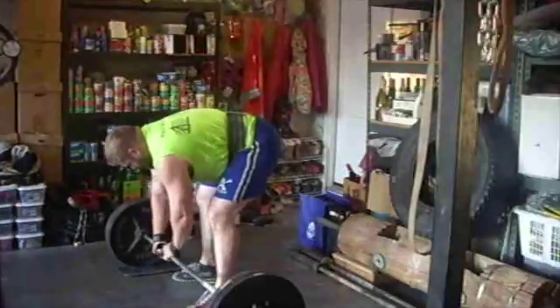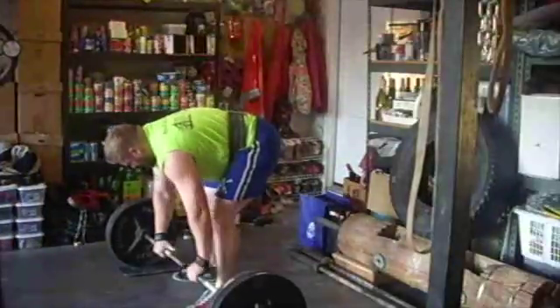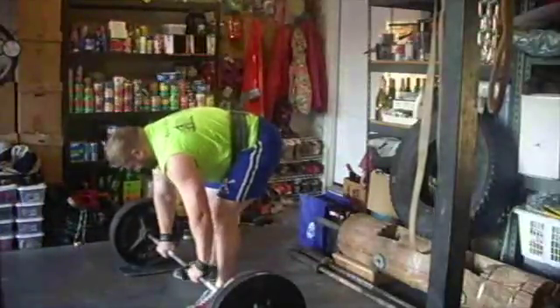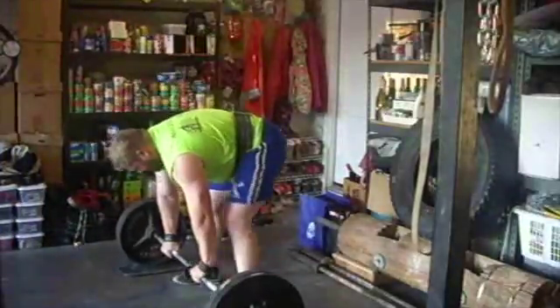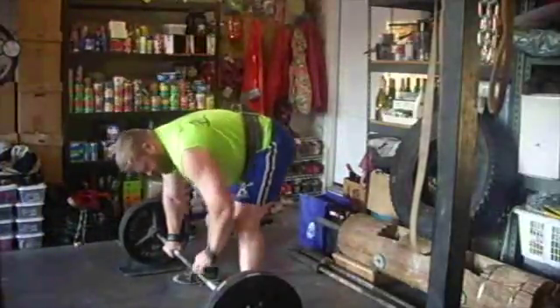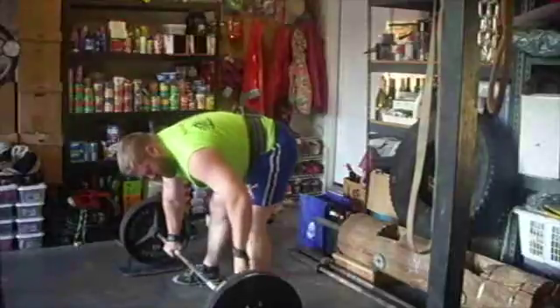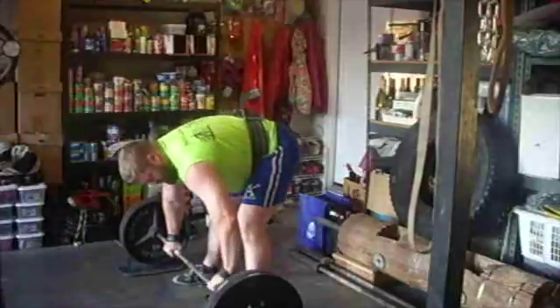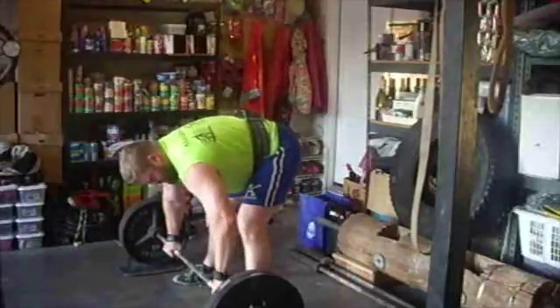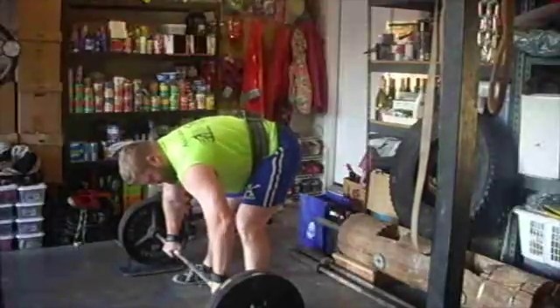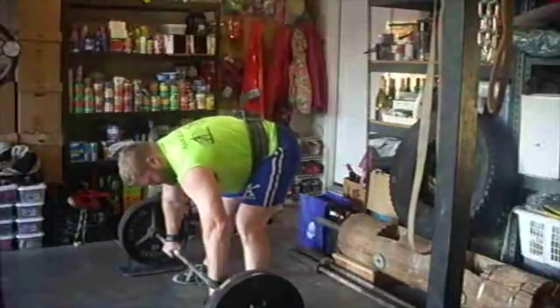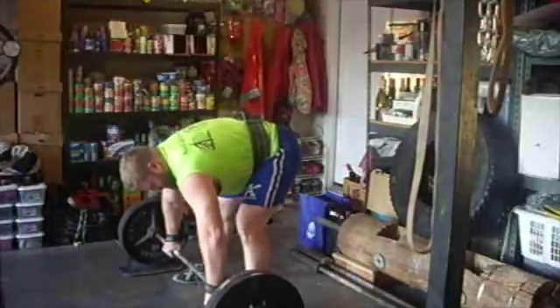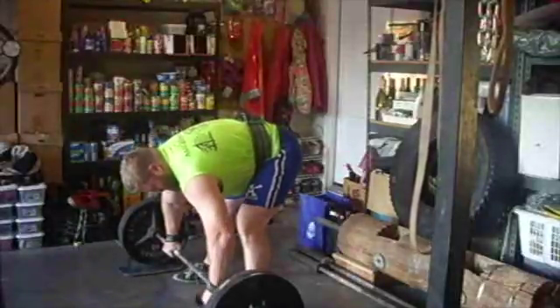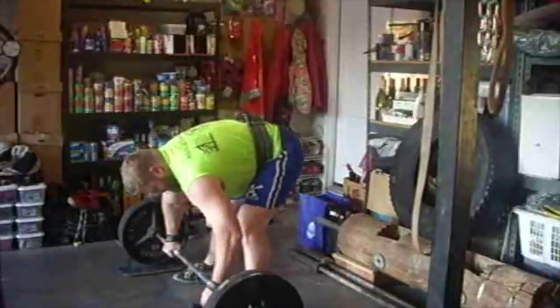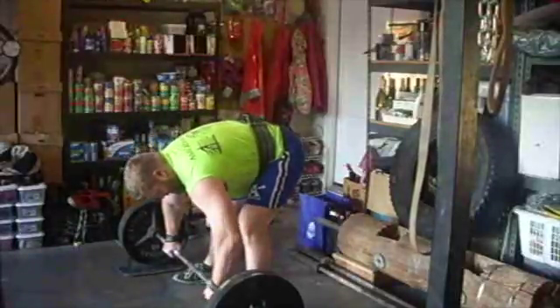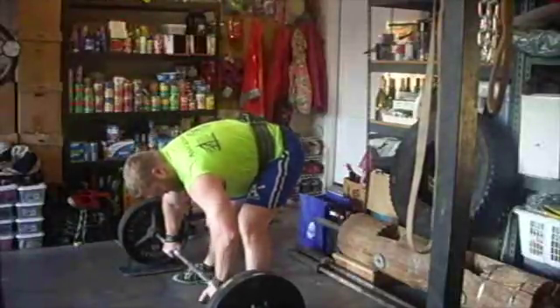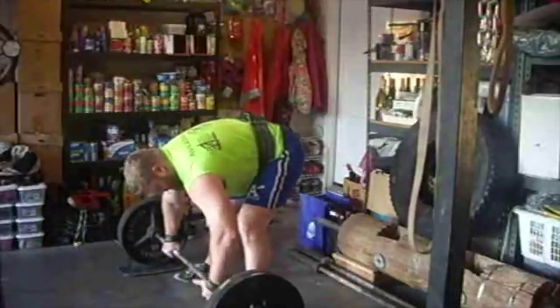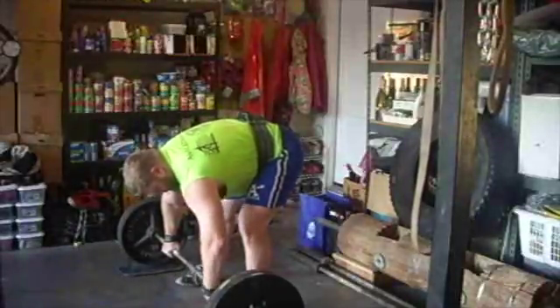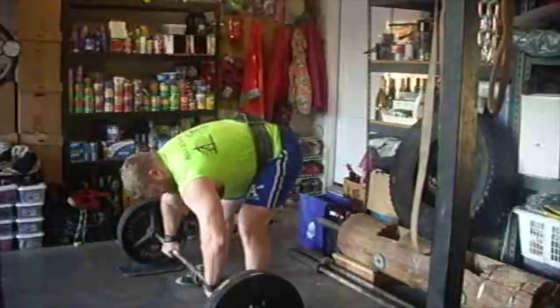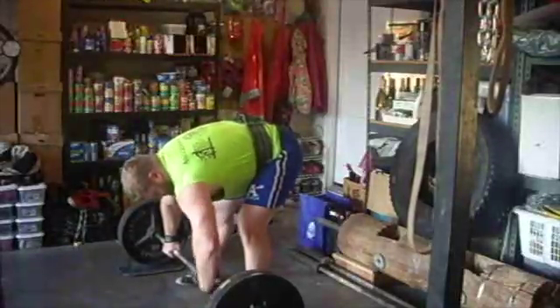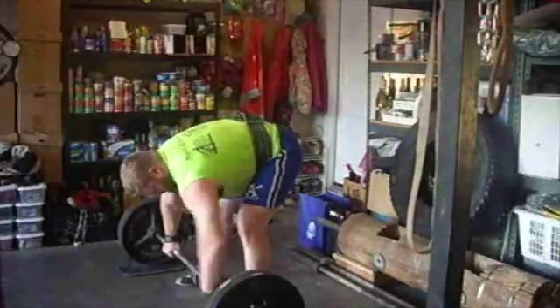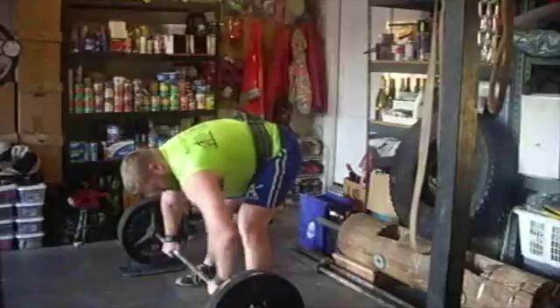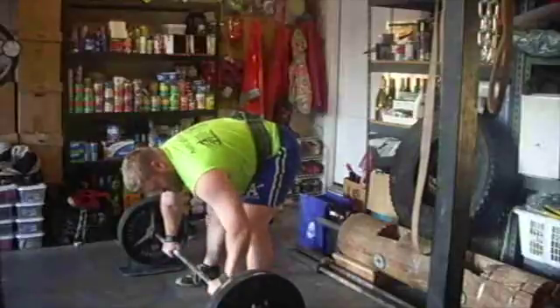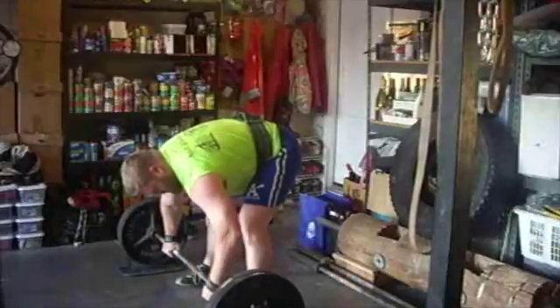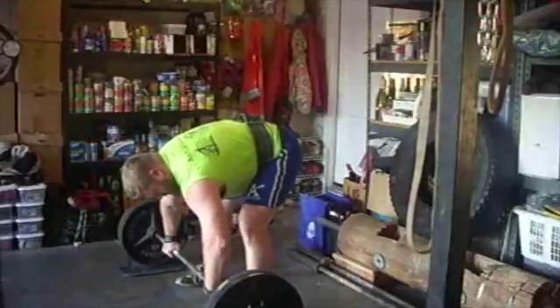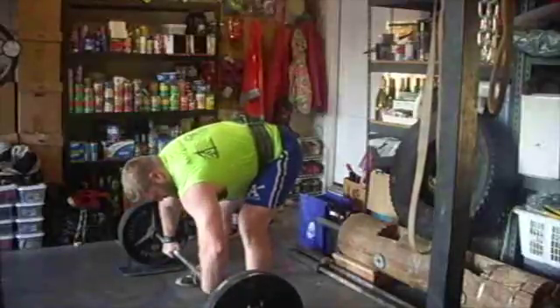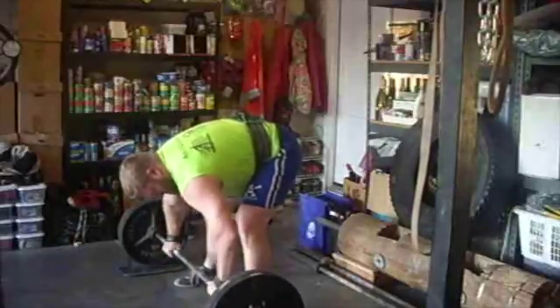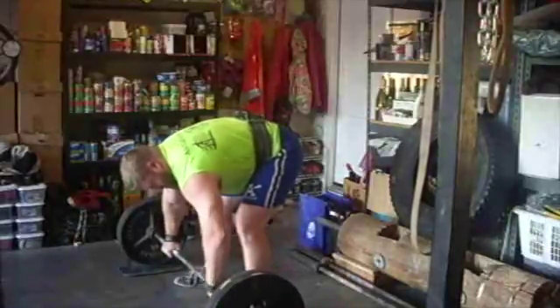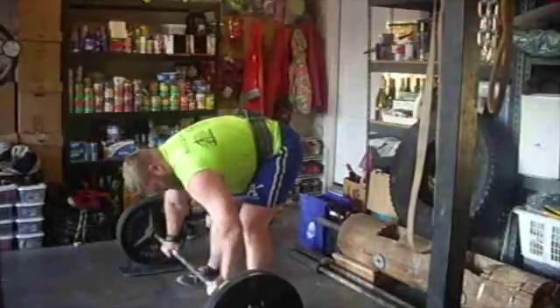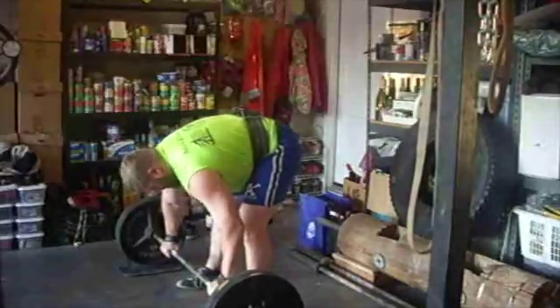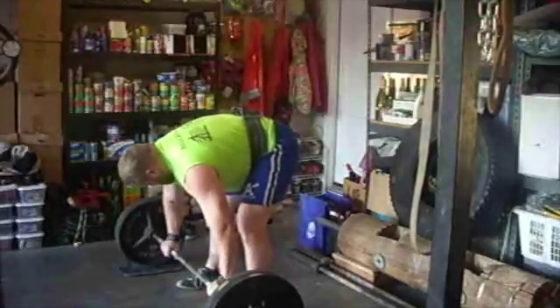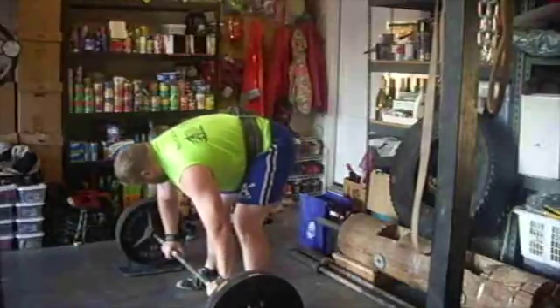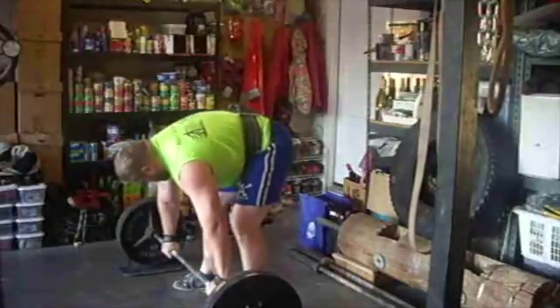Here's 235. I didn't fully clean this all the way, although I will just call this my new max and base my percentages off of it.